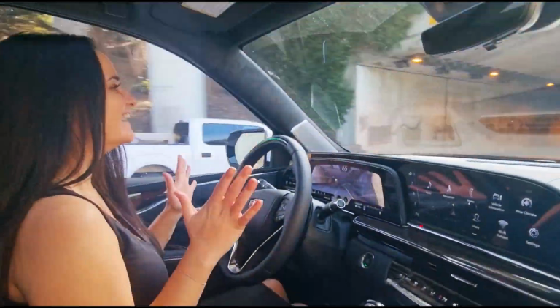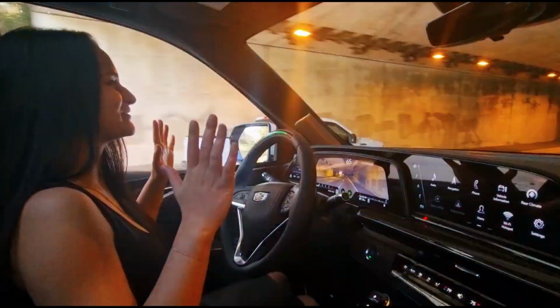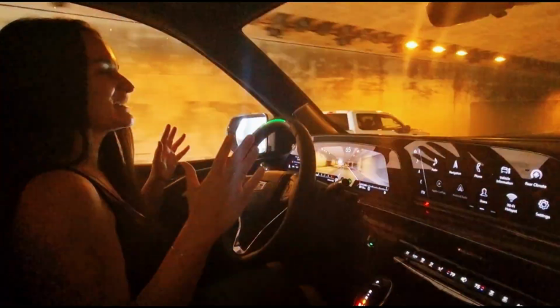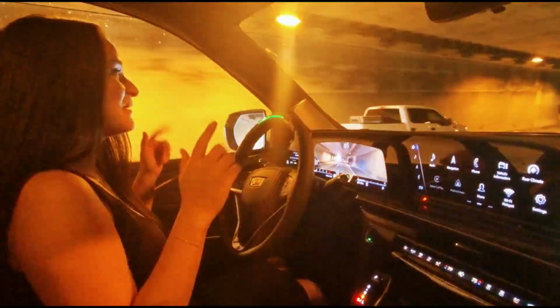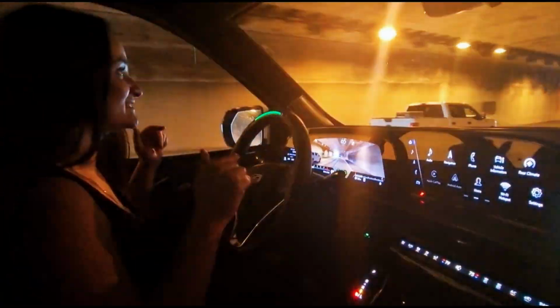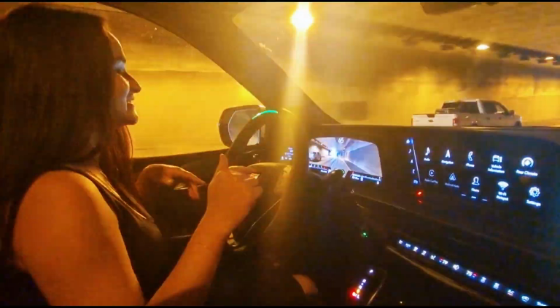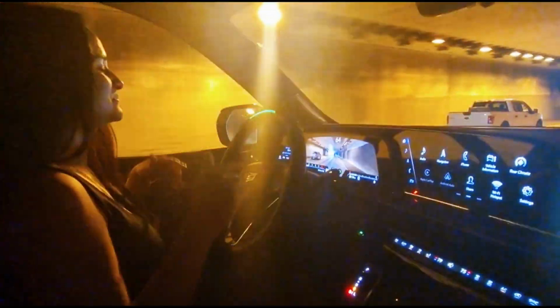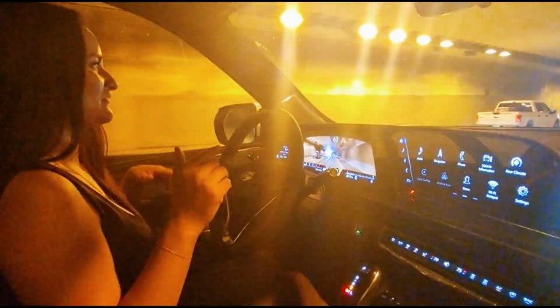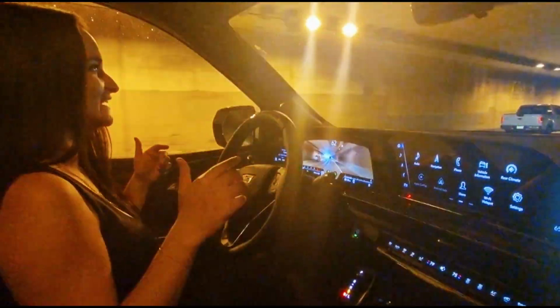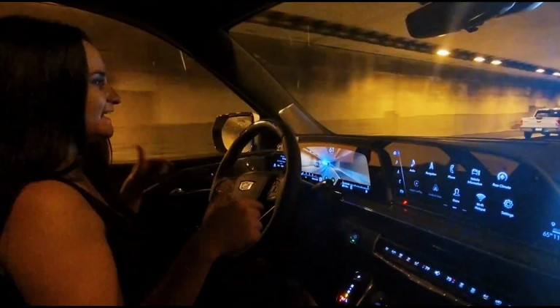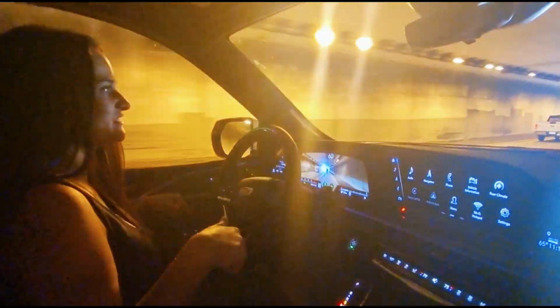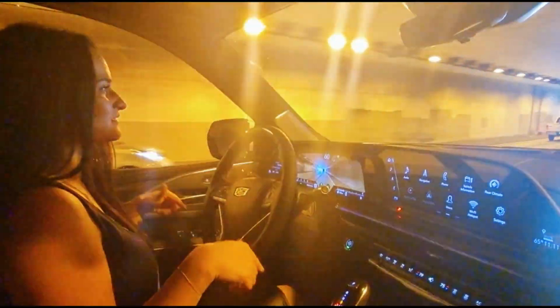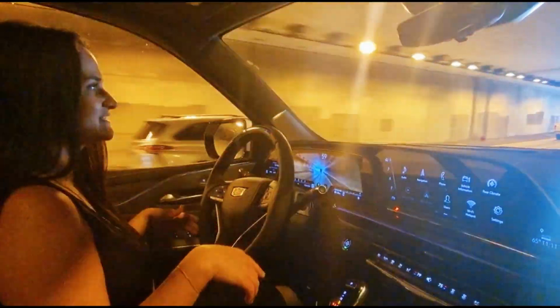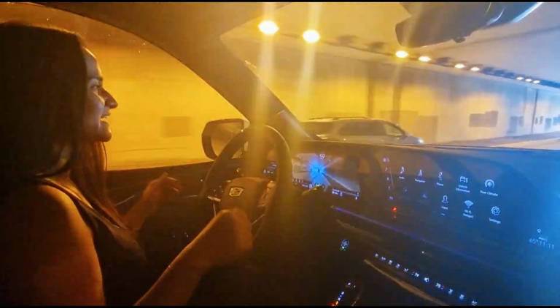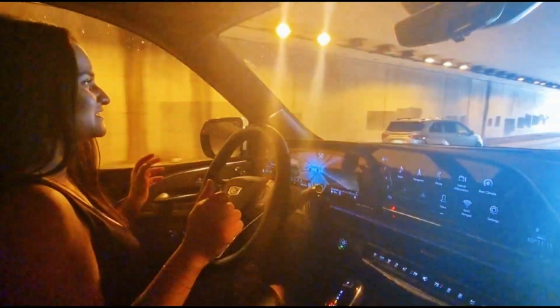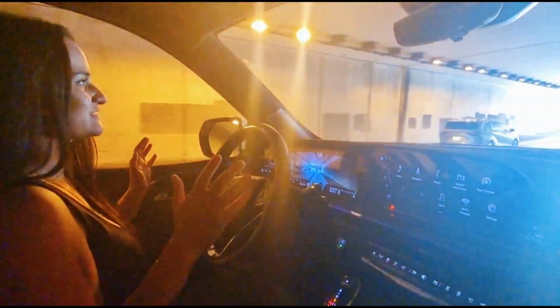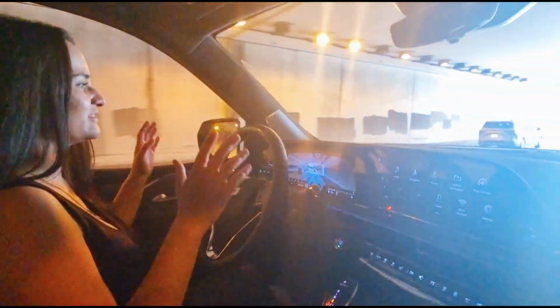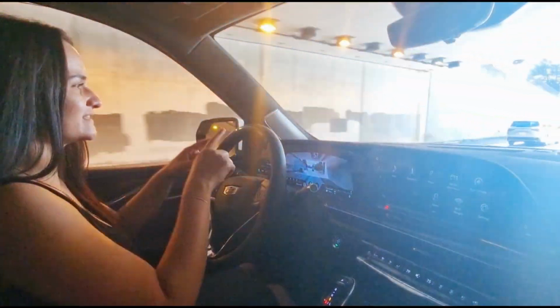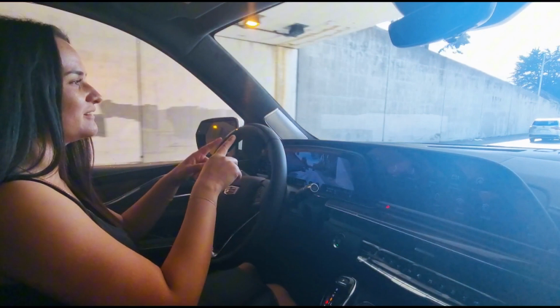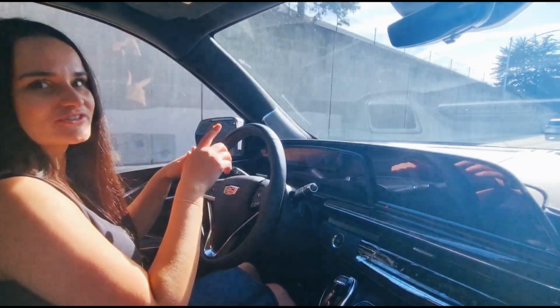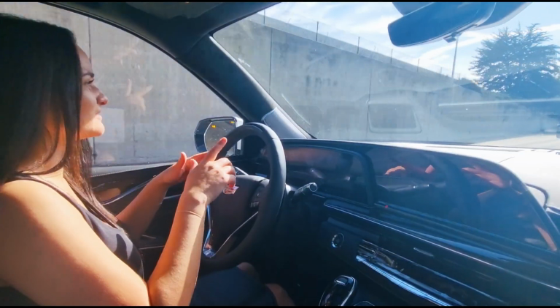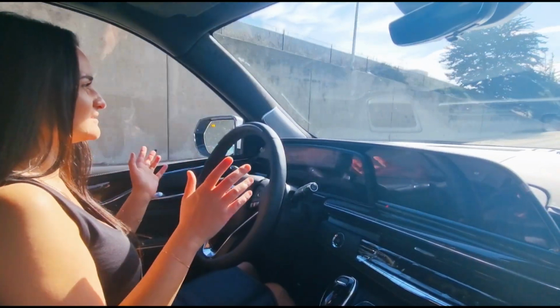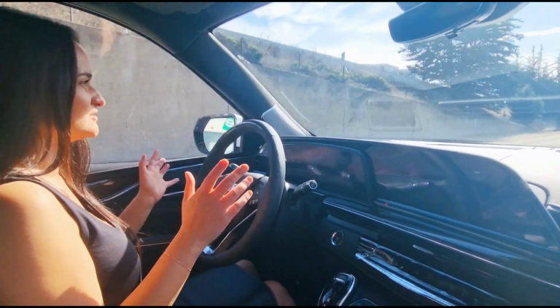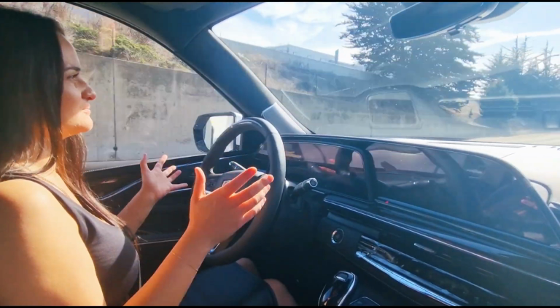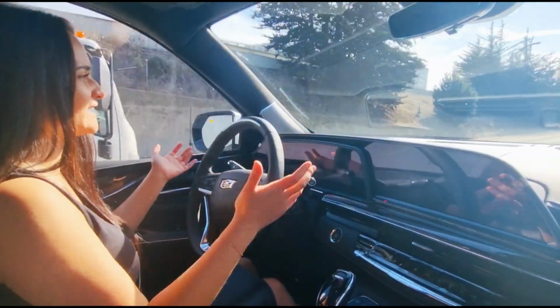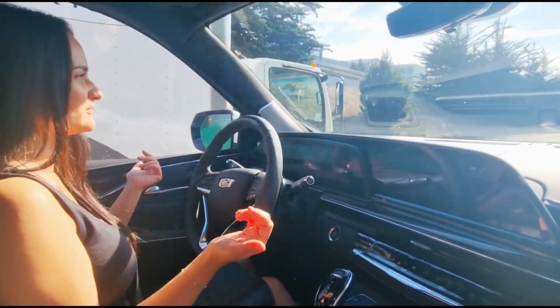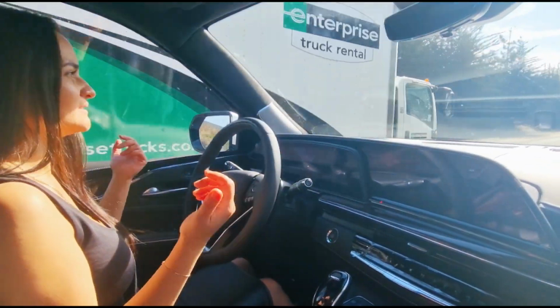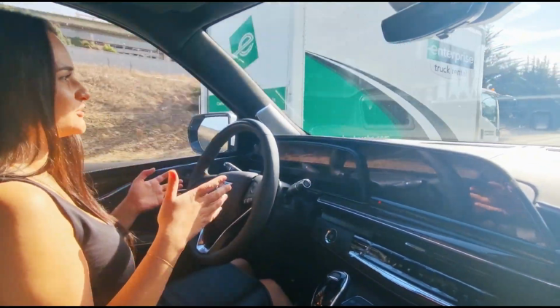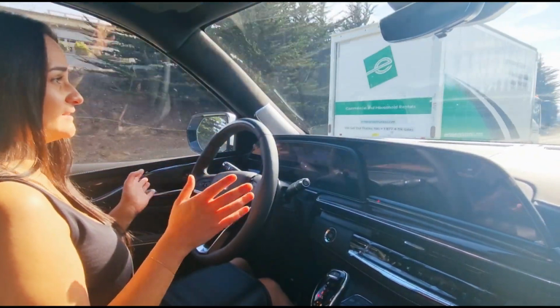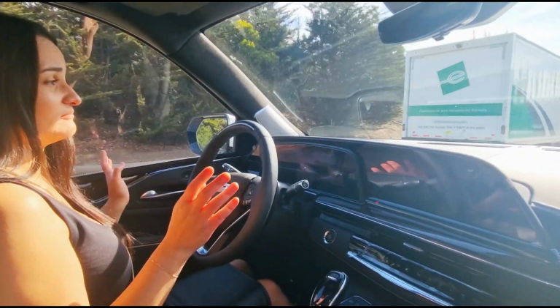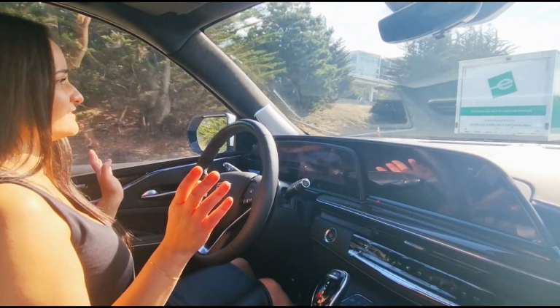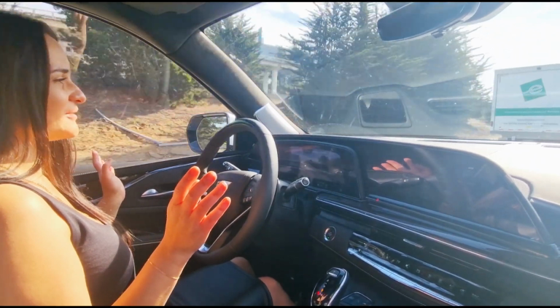If something happens, you will feel a vibration on your seat and you will see a red sign on your steering wheel. It means that you need to put your hands on the steering wheel, but right now everything is okay.